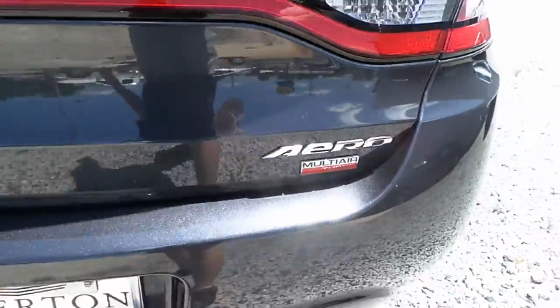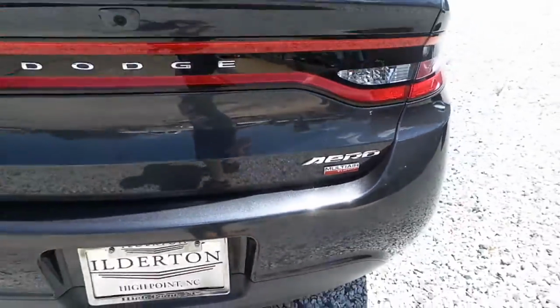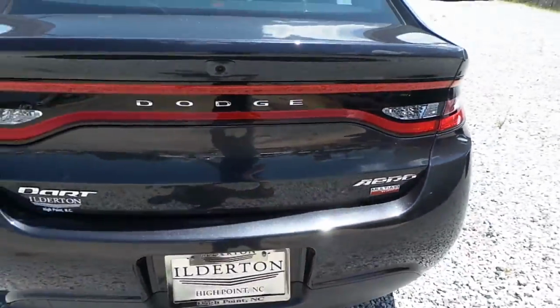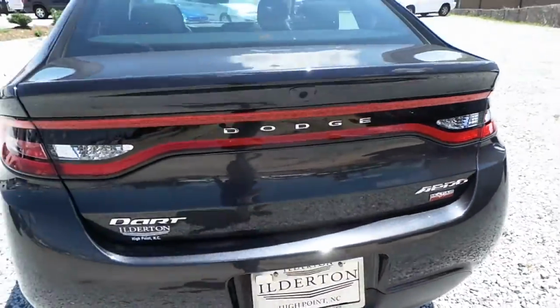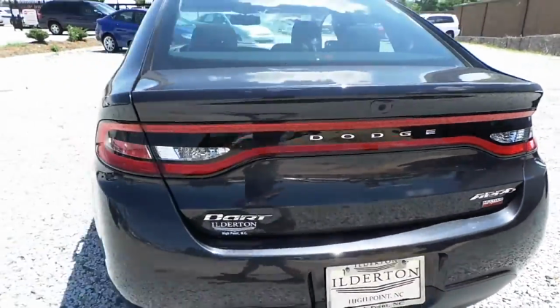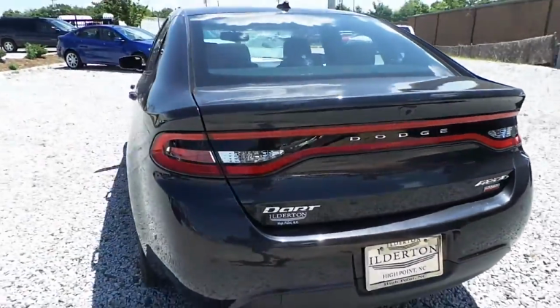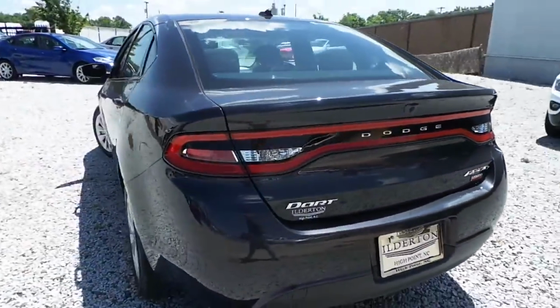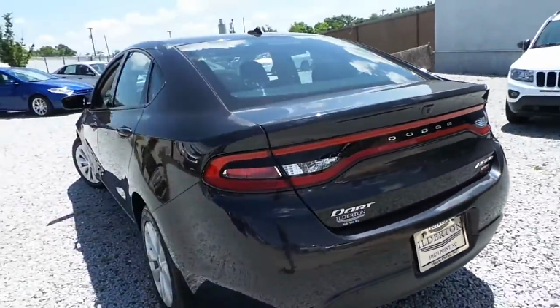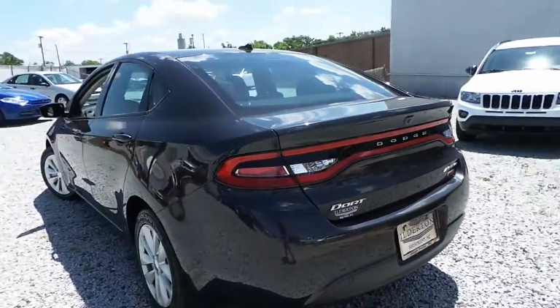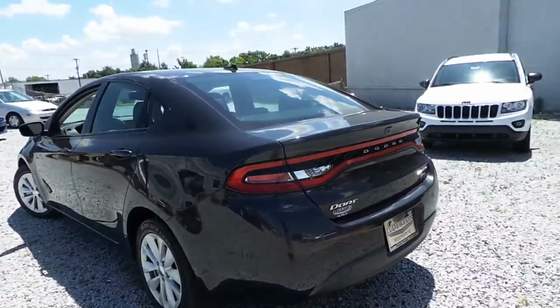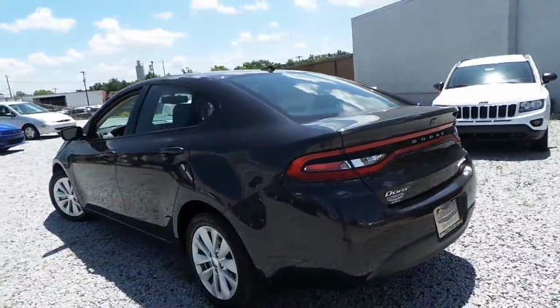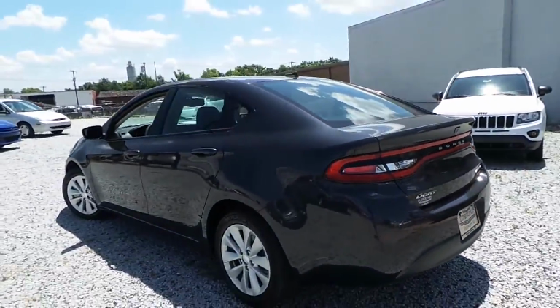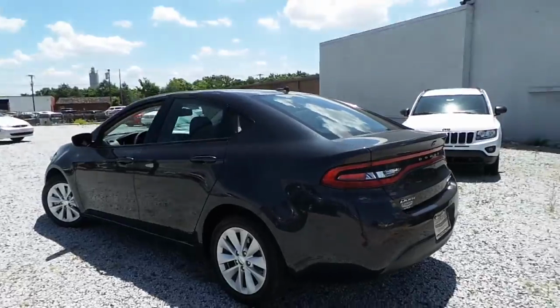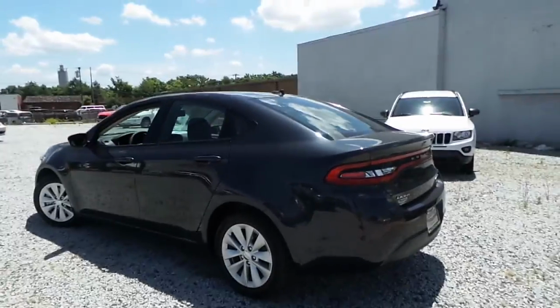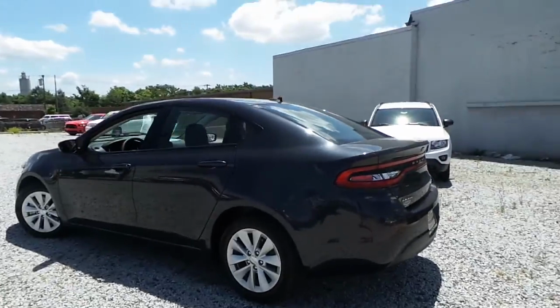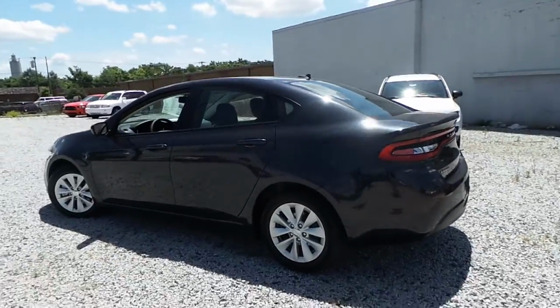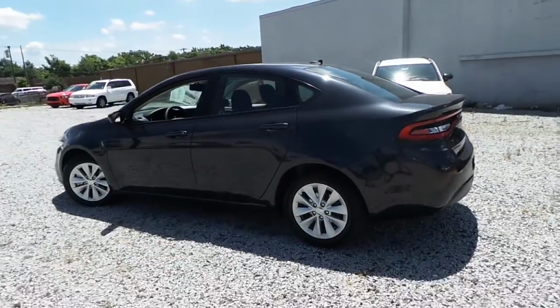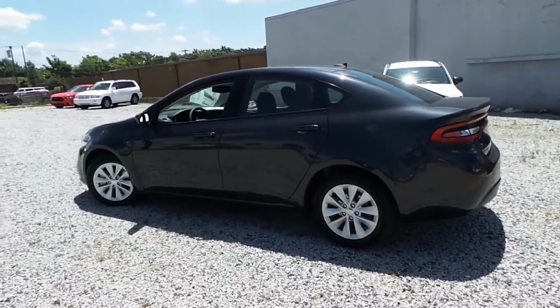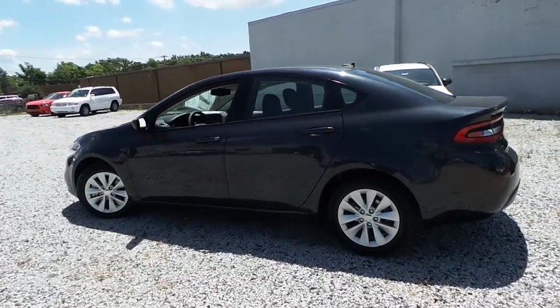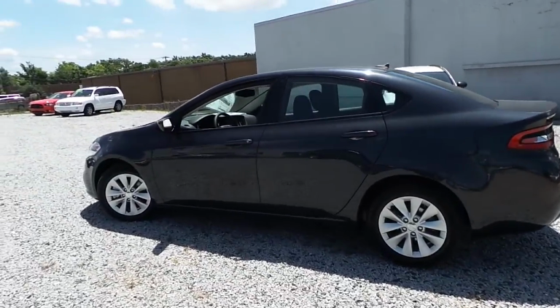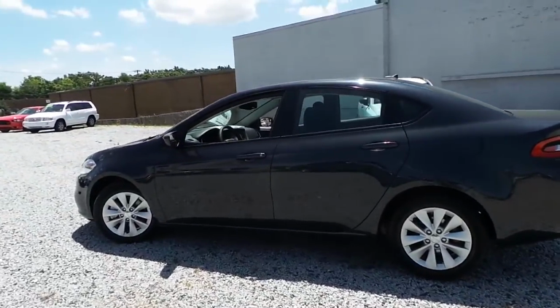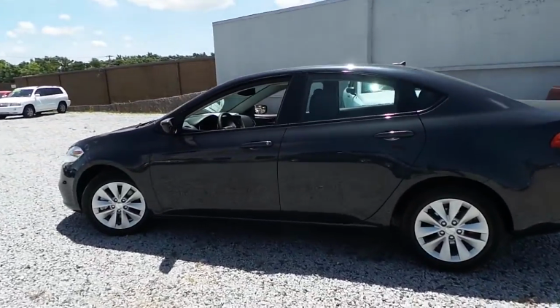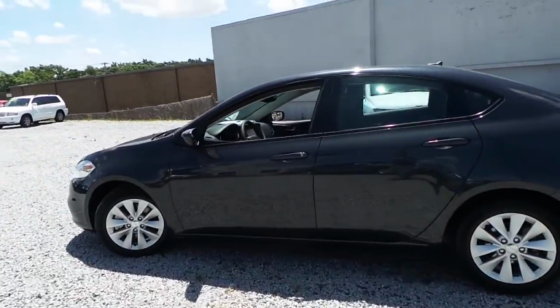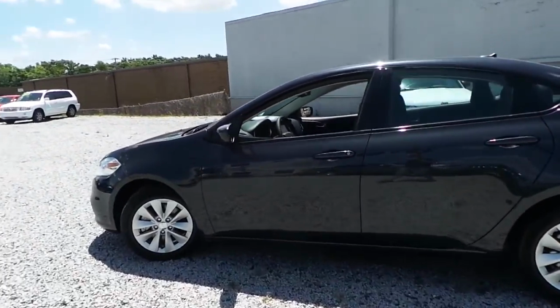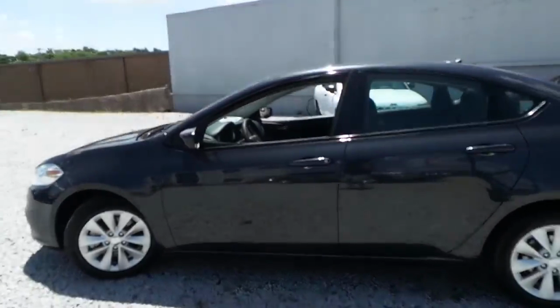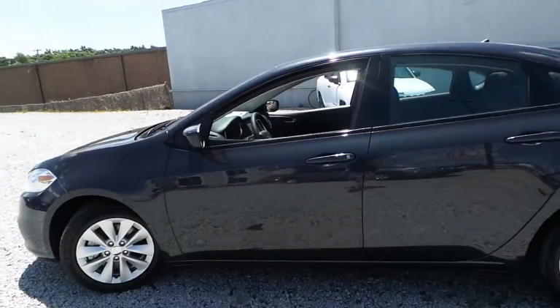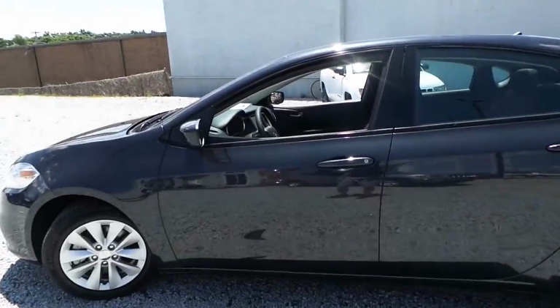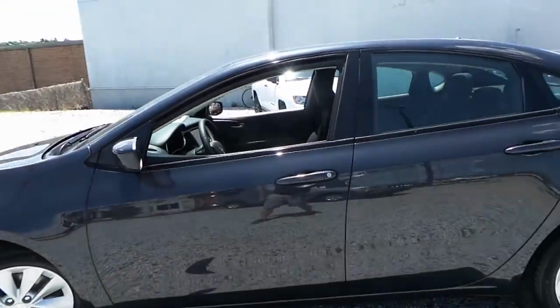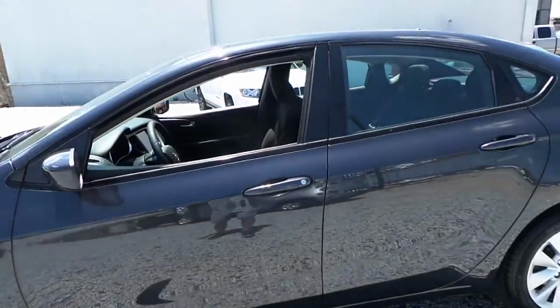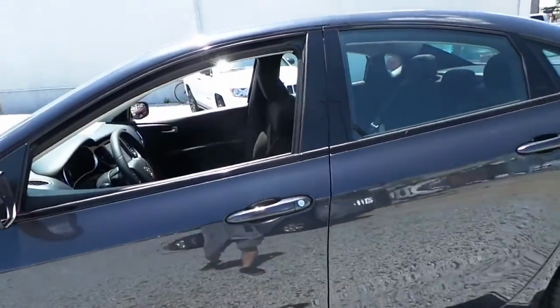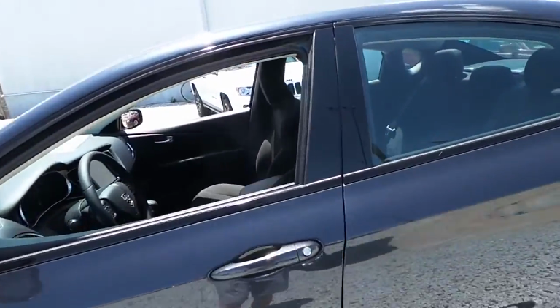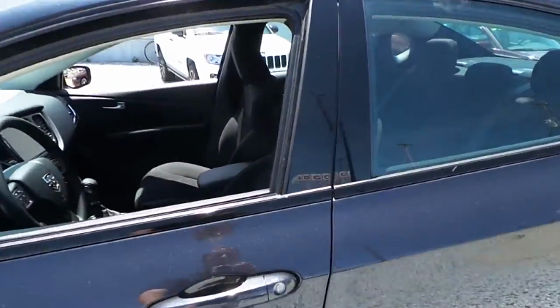This Dodge Dart Aero will get you an estimated 40 mpg highway. Very, very fuel-efficient vehicle. Save money at the pump.